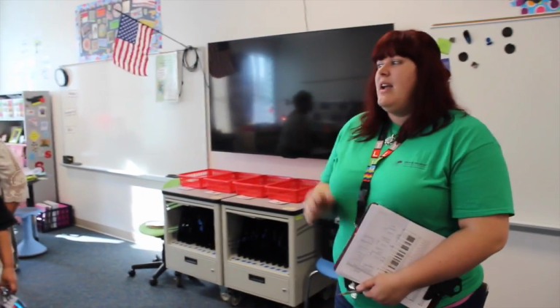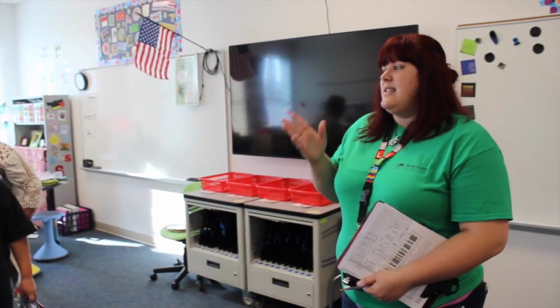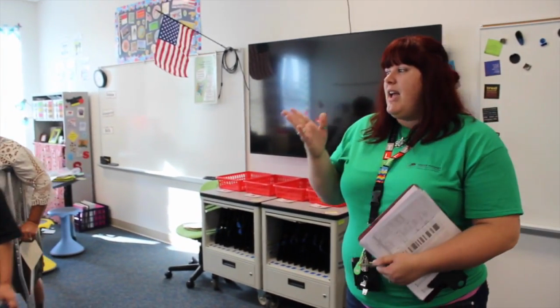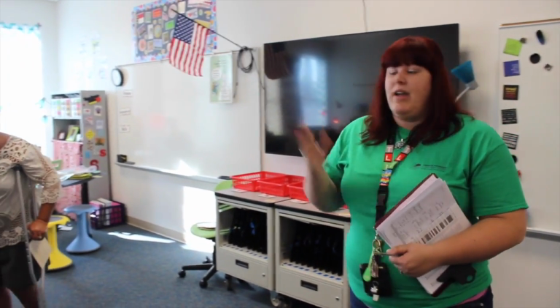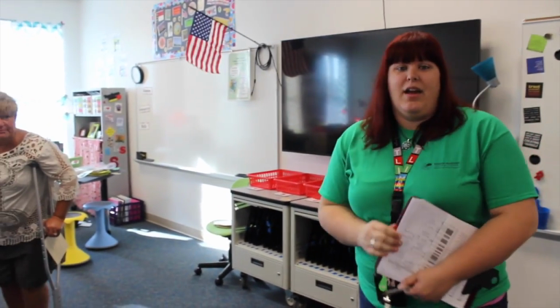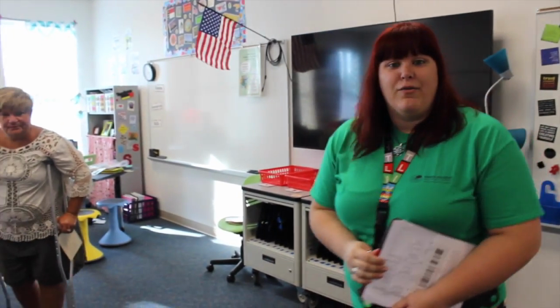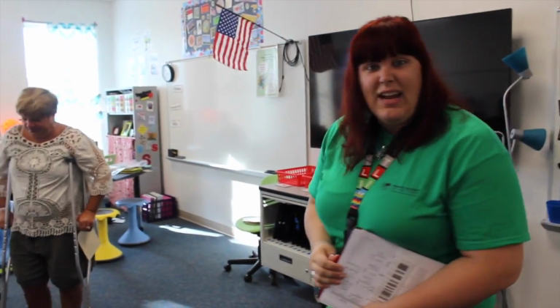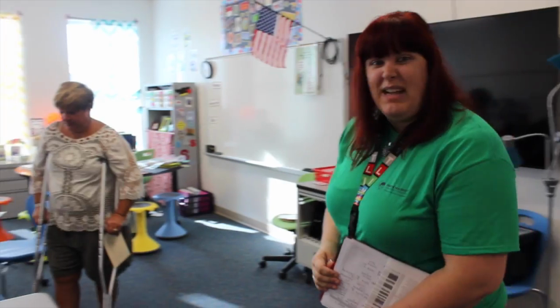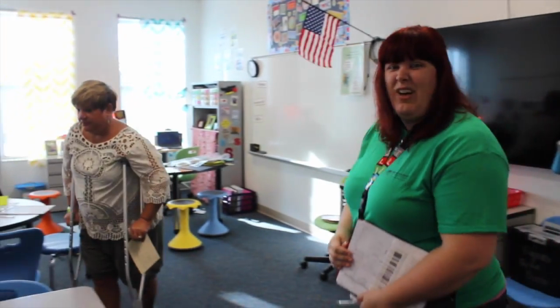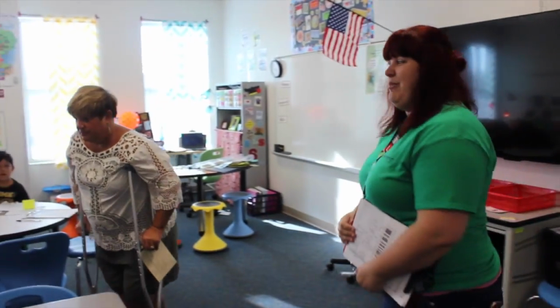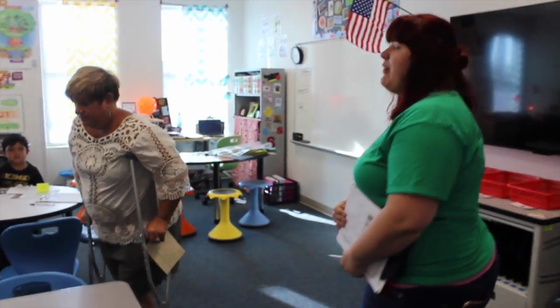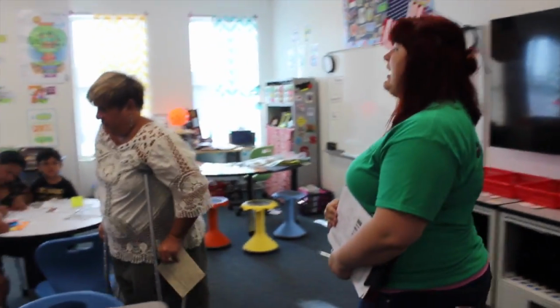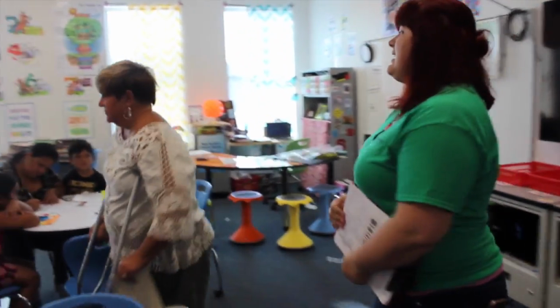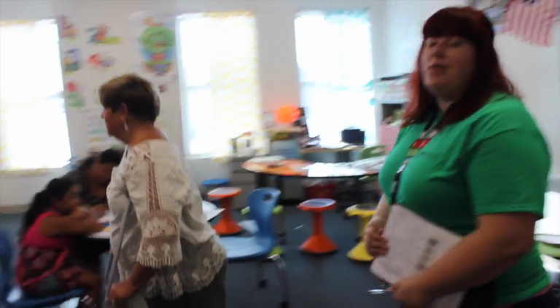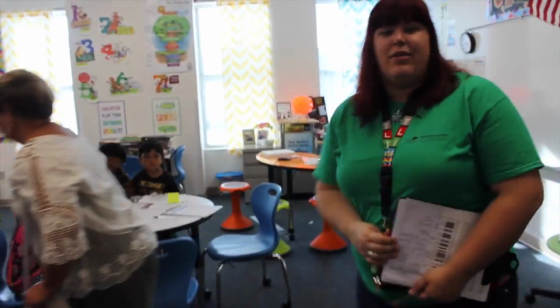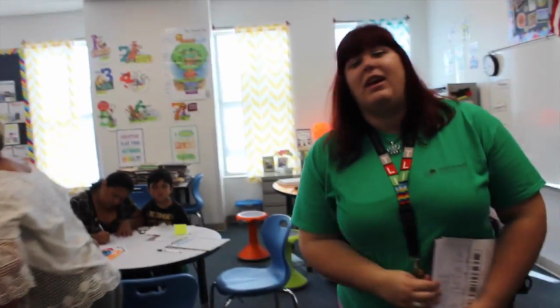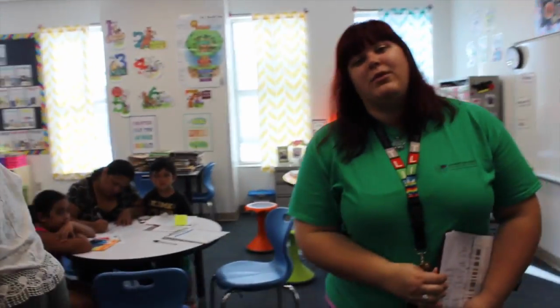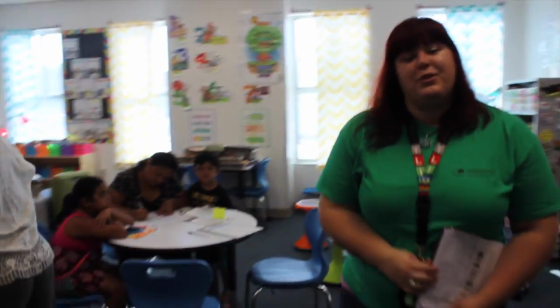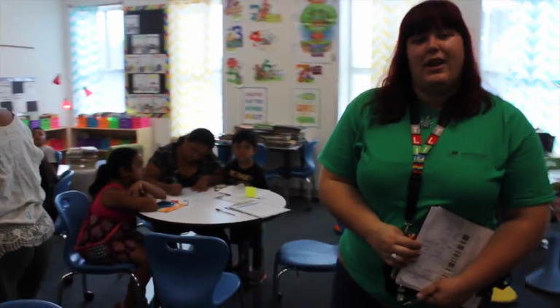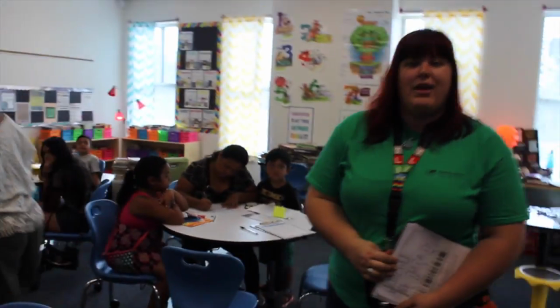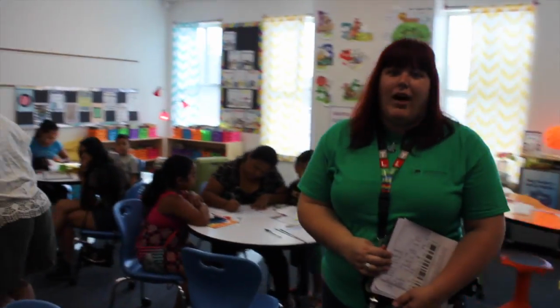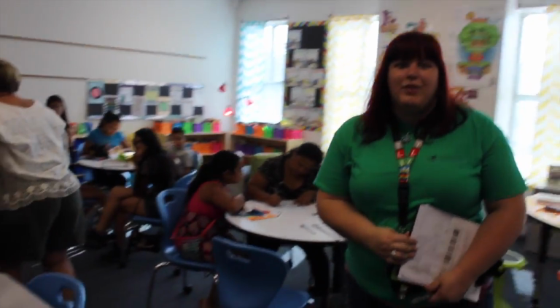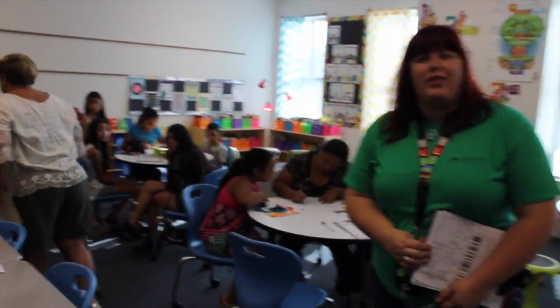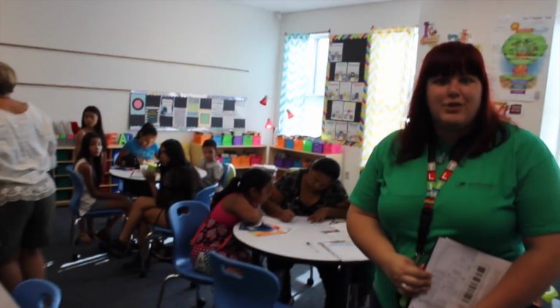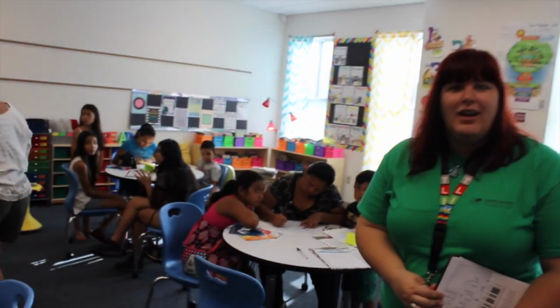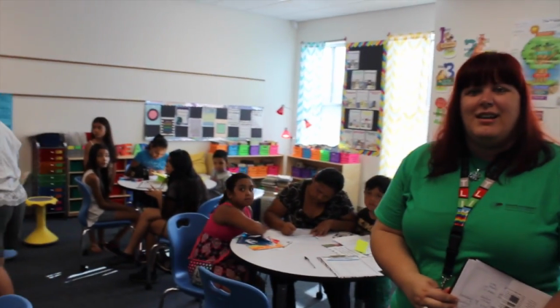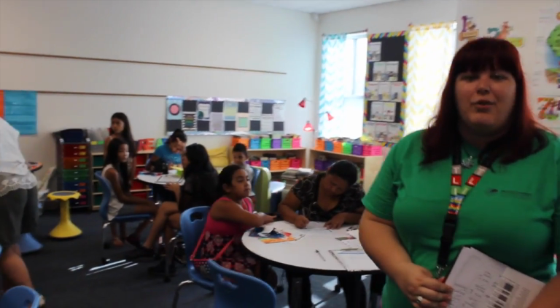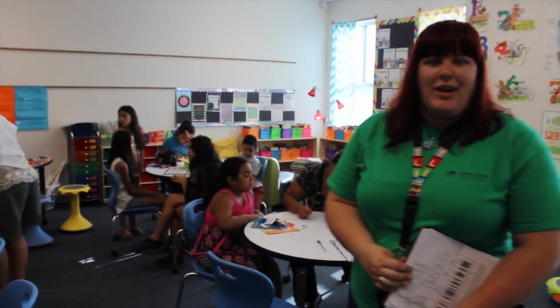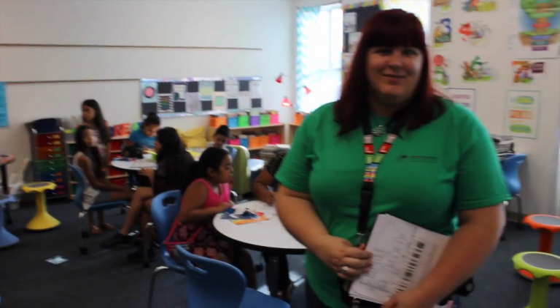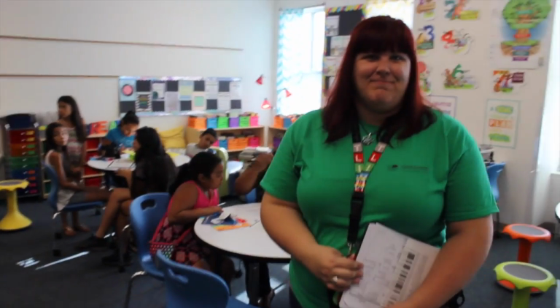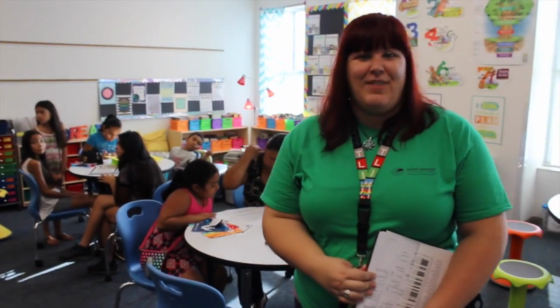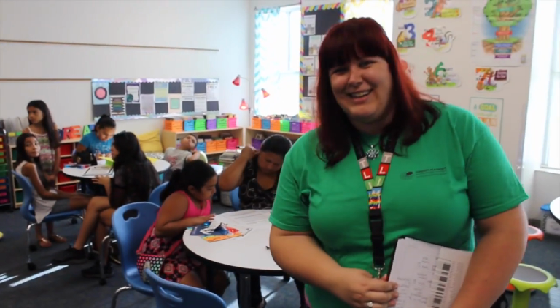And what I'm most excited about is that we have a very expansive classroom library so that they'll be able to integrate a lot of different literature into their learning. Thank you.